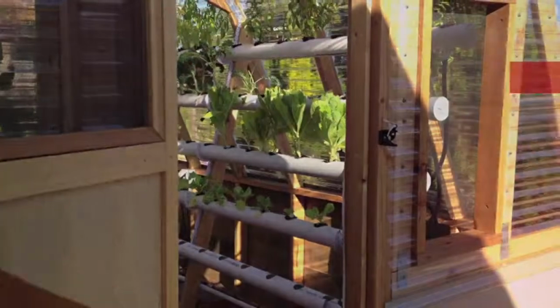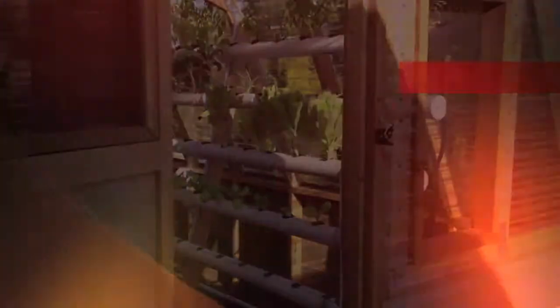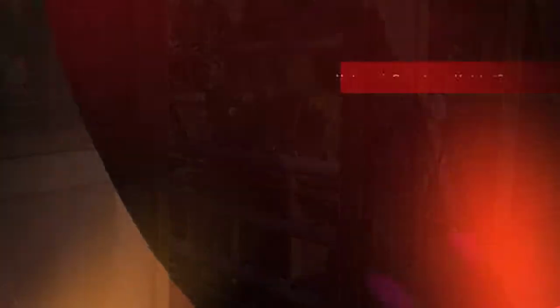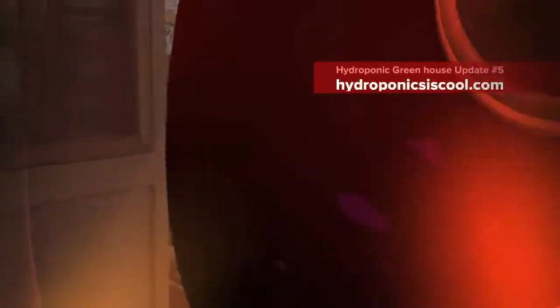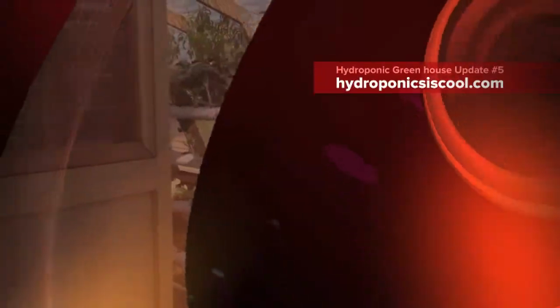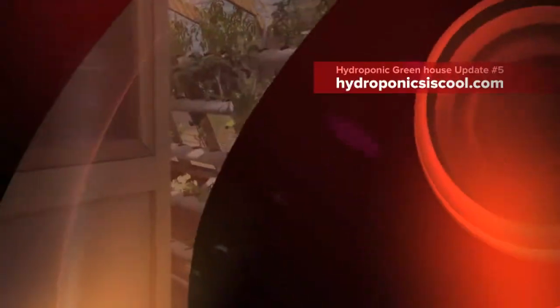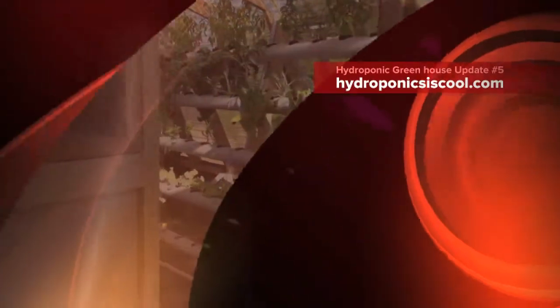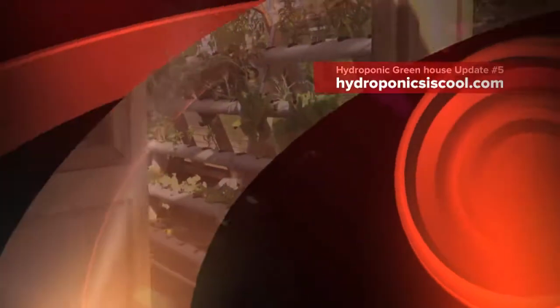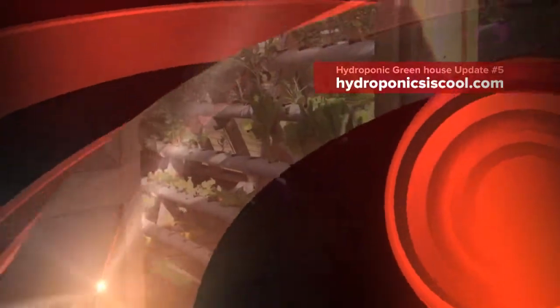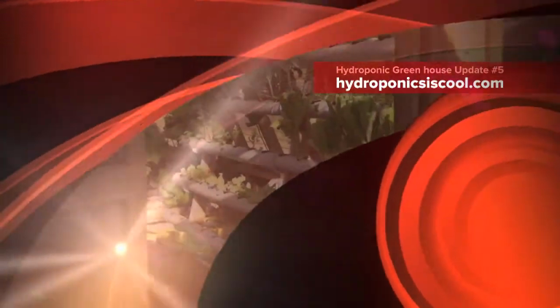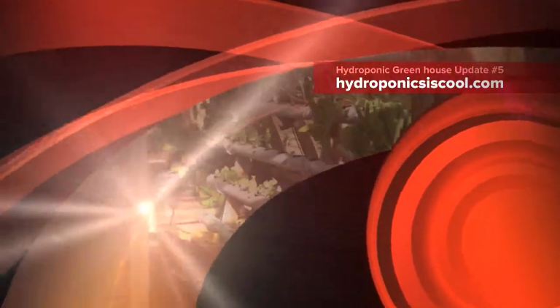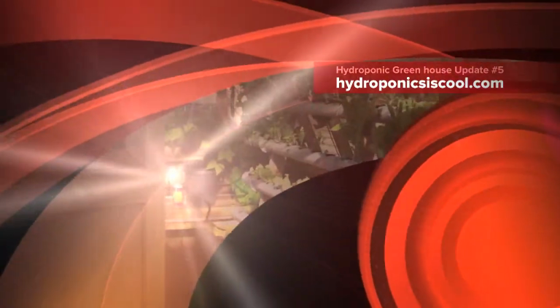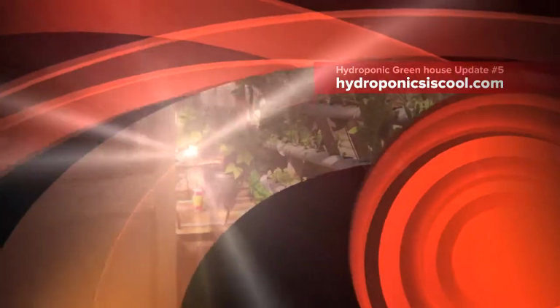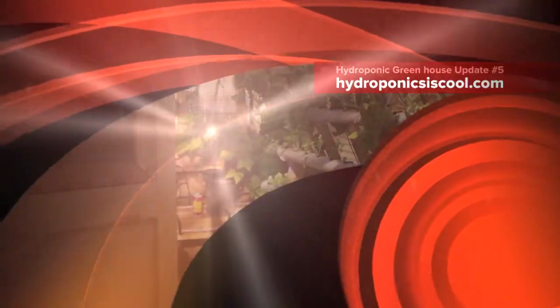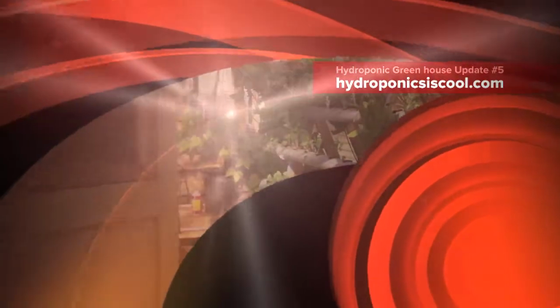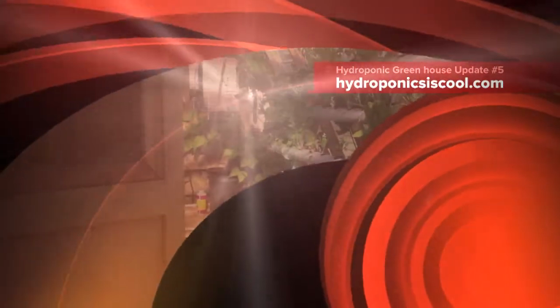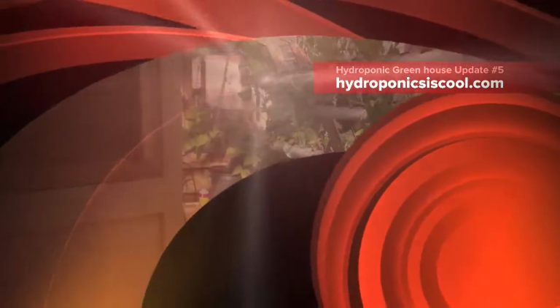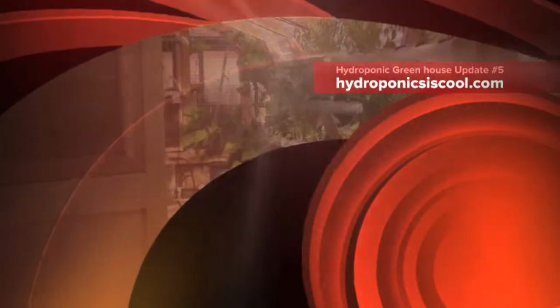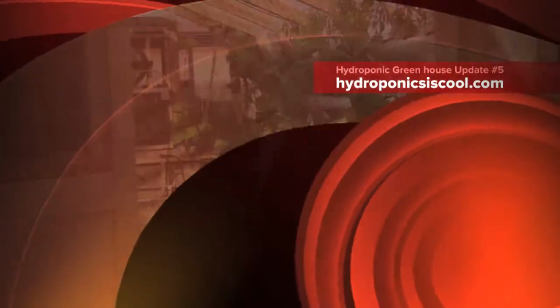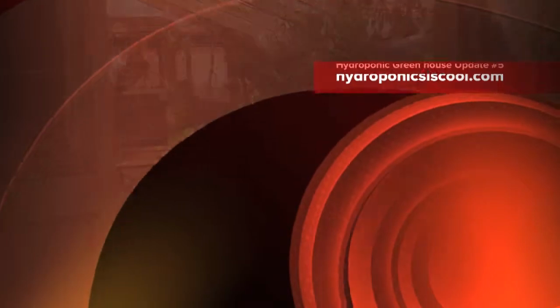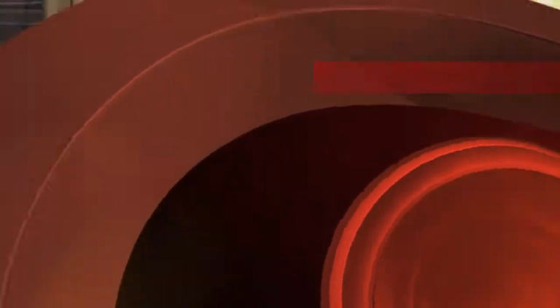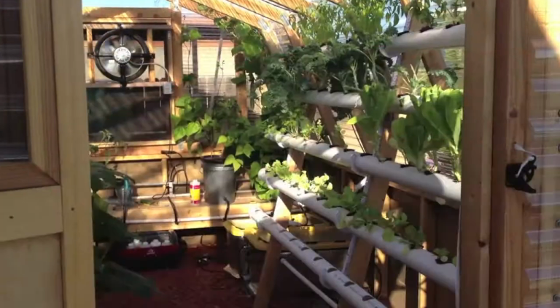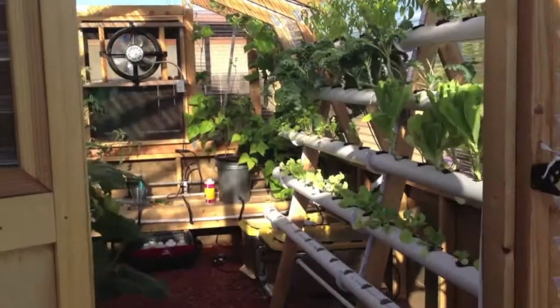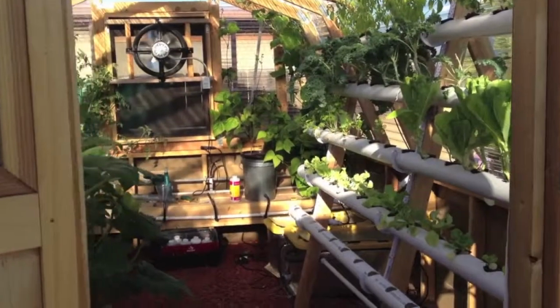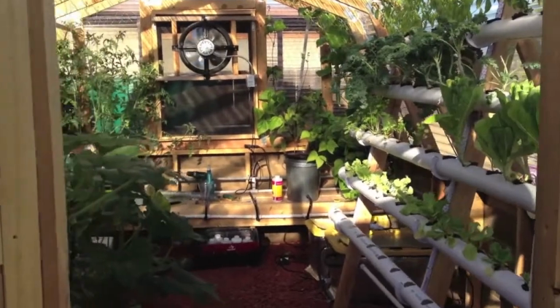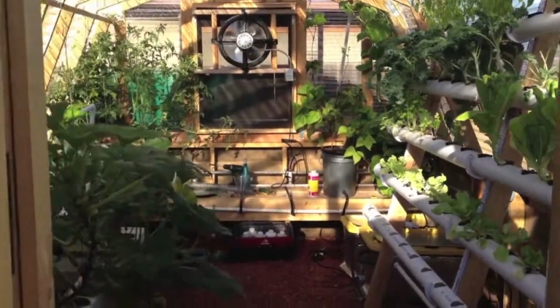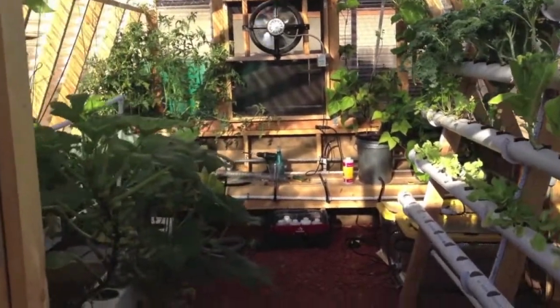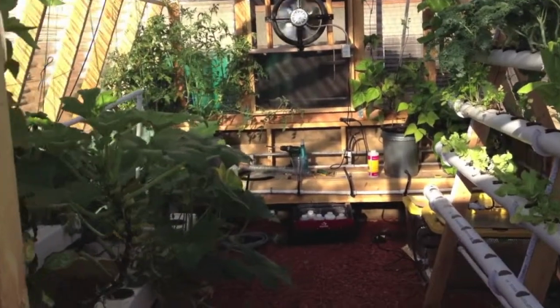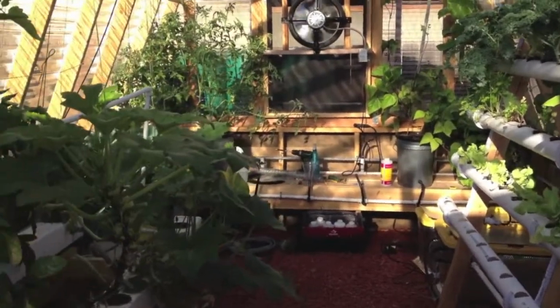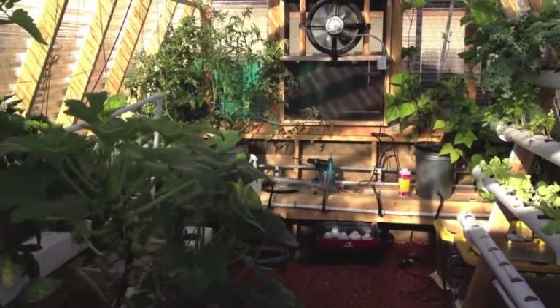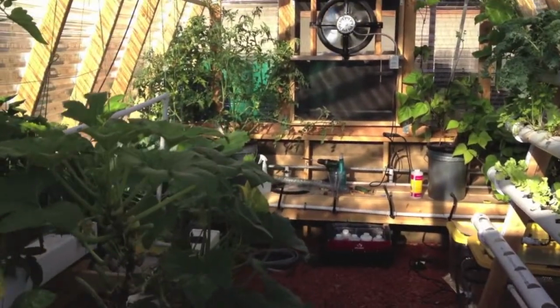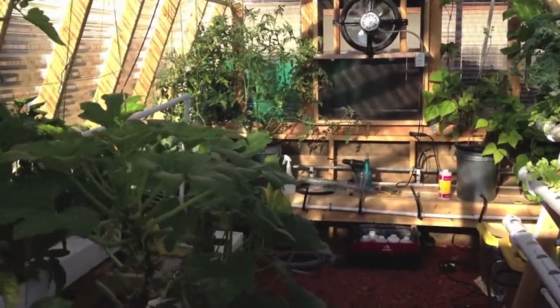Here we go — Greenhouse Update 4 or 5. I'm not sure yet; I'll check the blog and update it later, but the title will be correct.